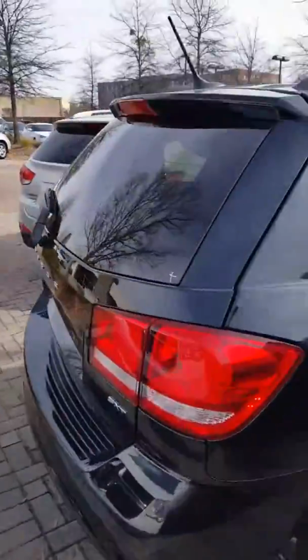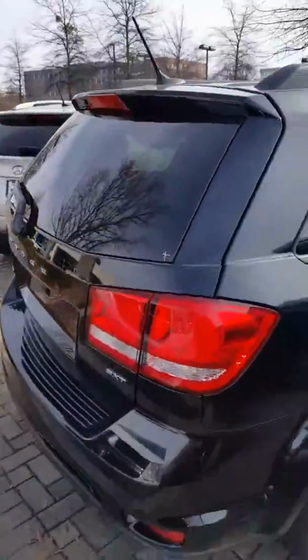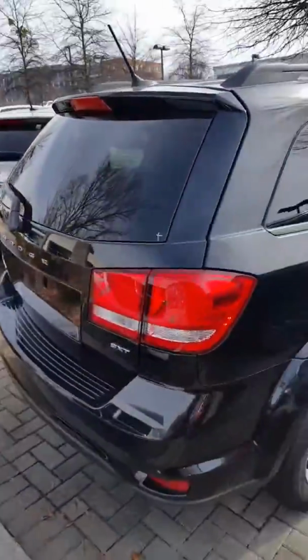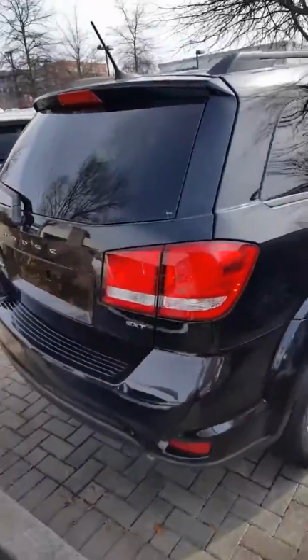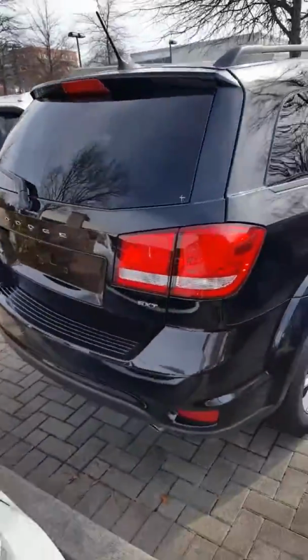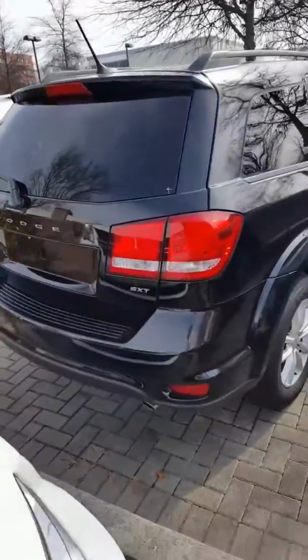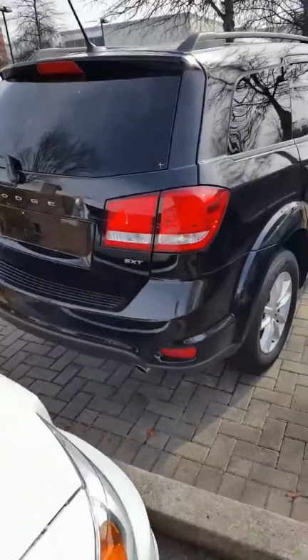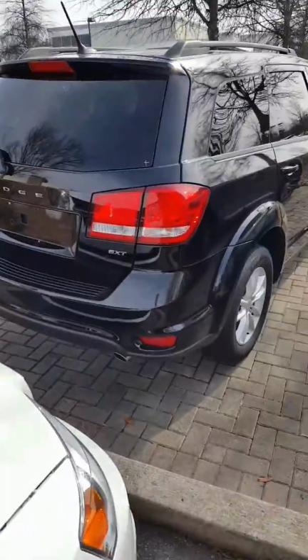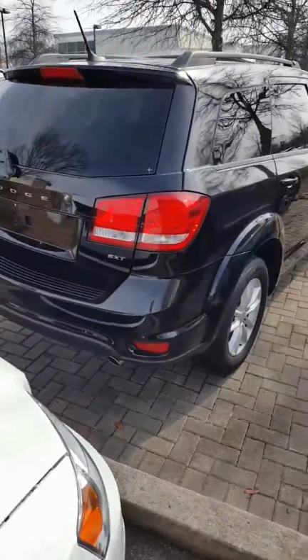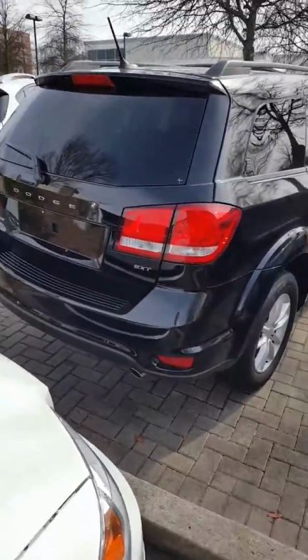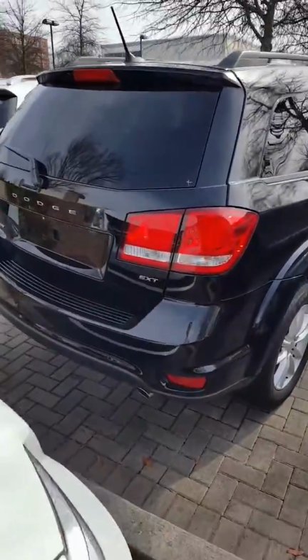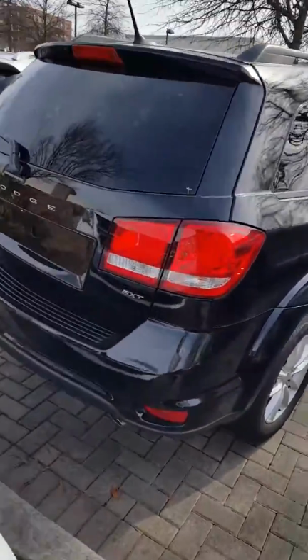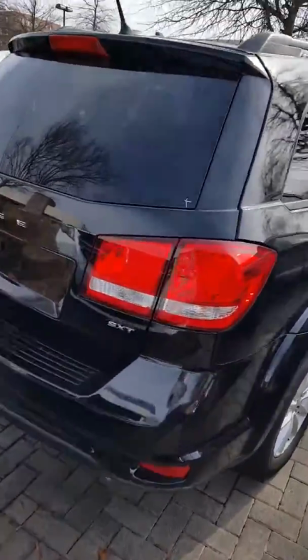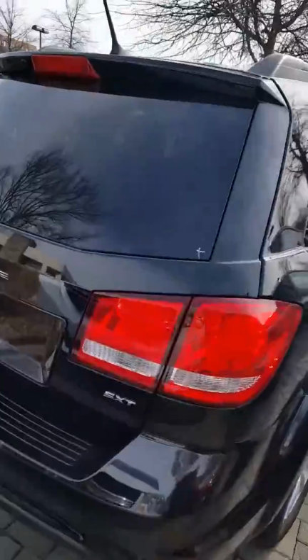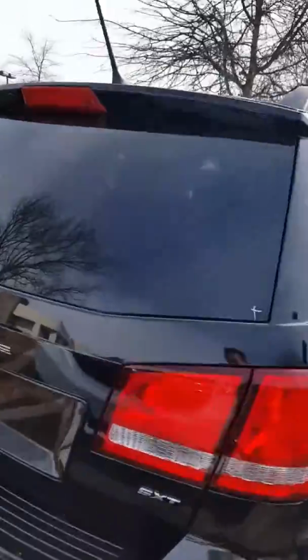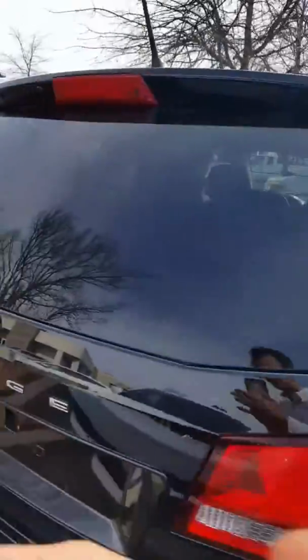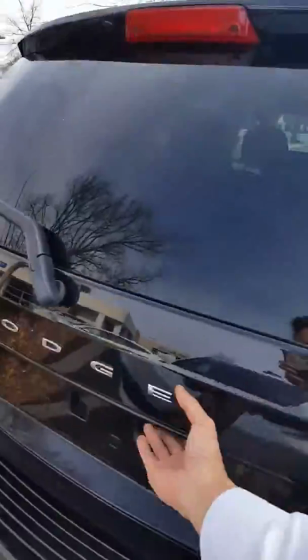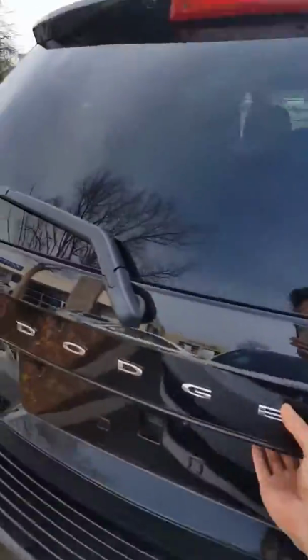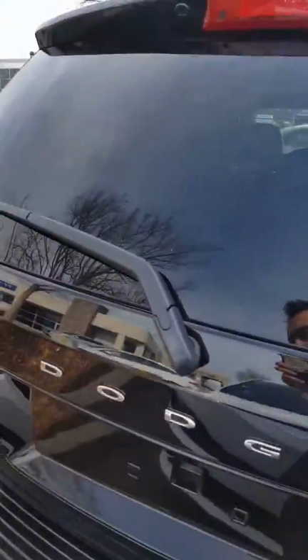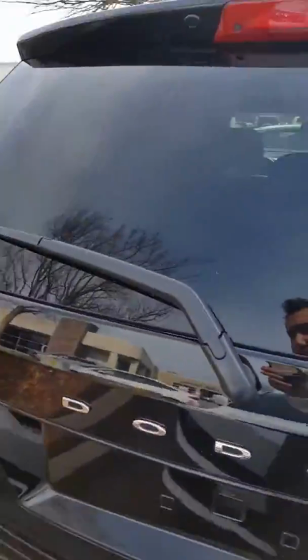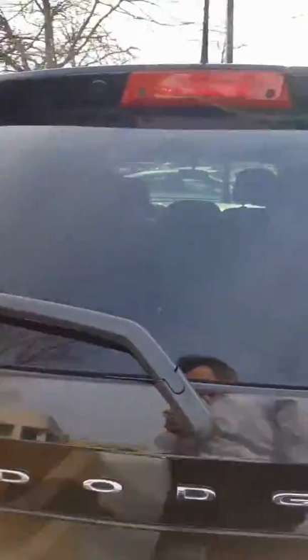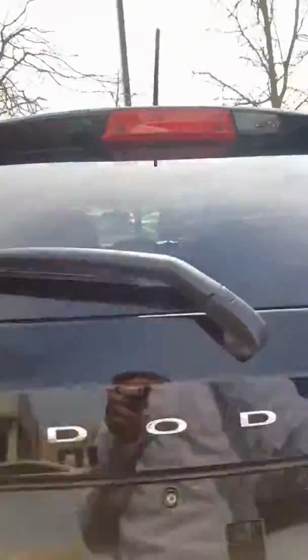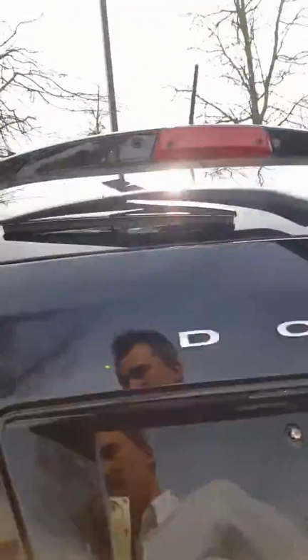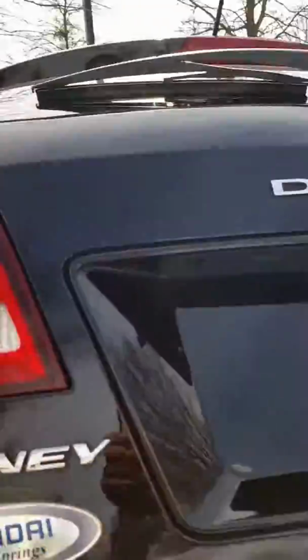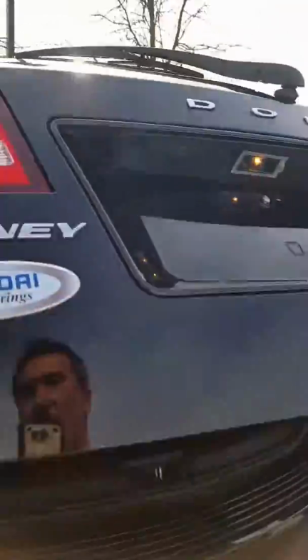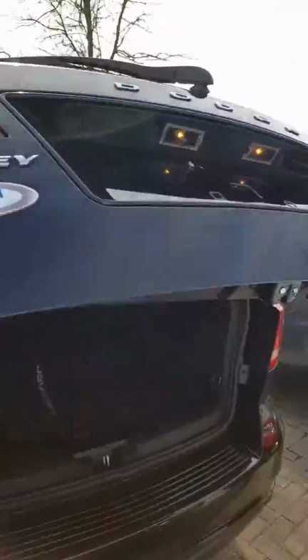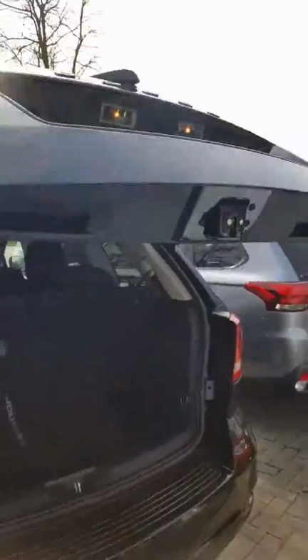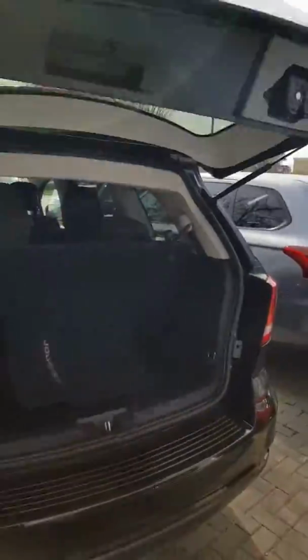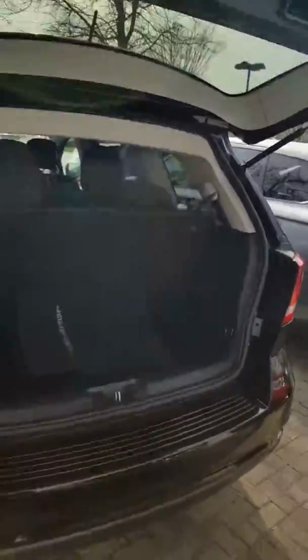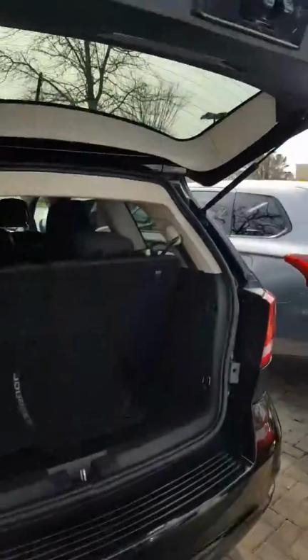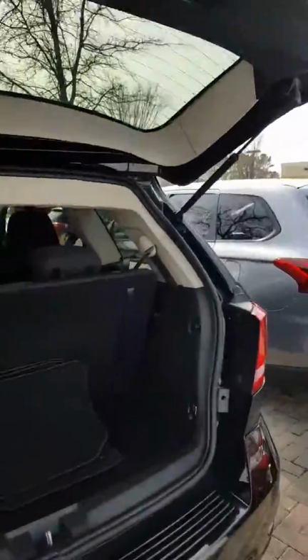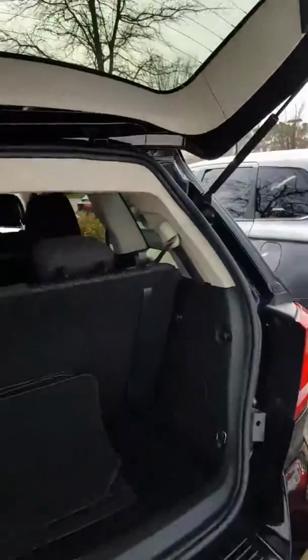We do have some other pre-owned third row vehicles. And if you don't need the third row, well we have even more options.